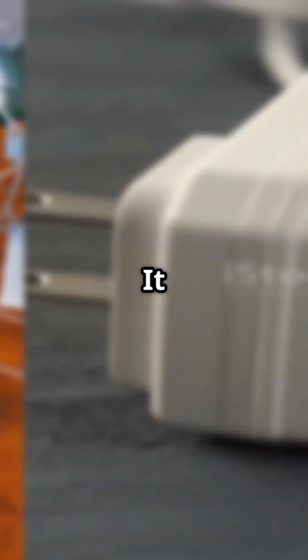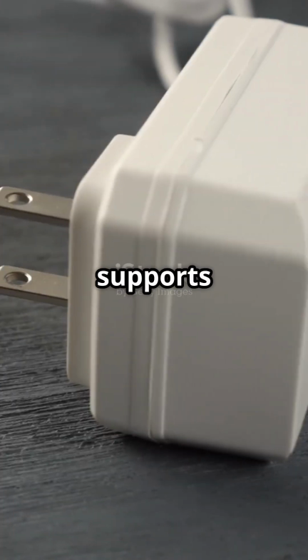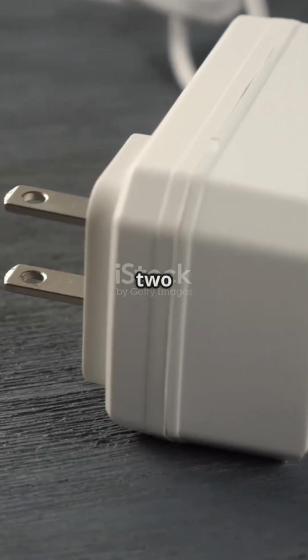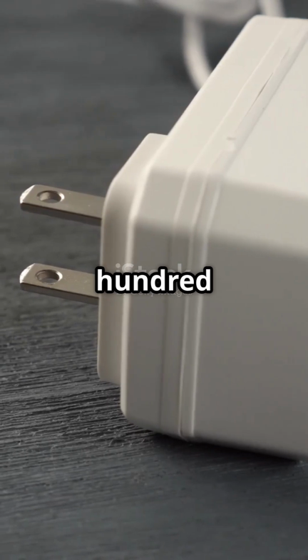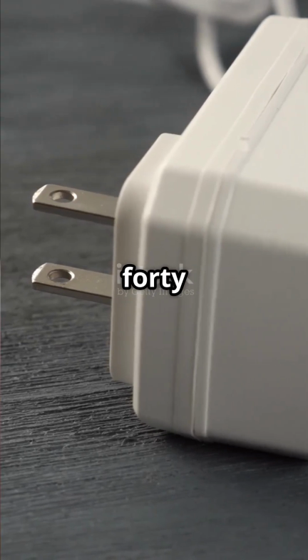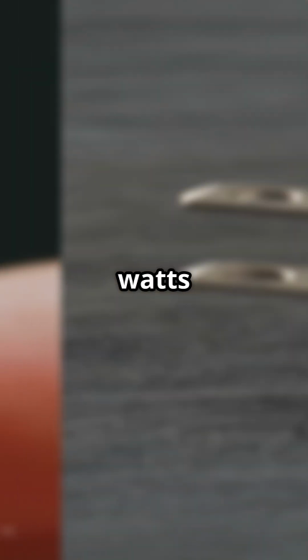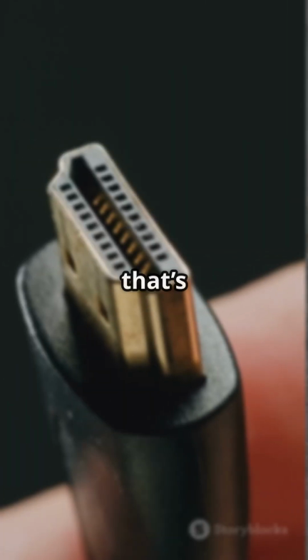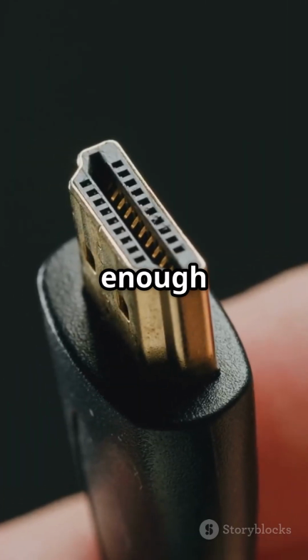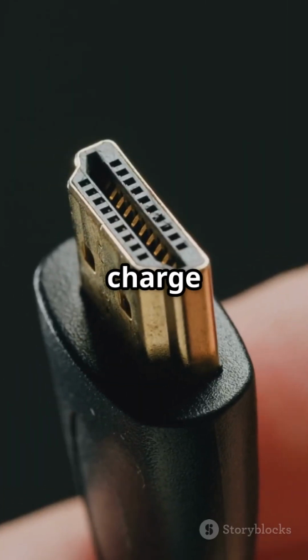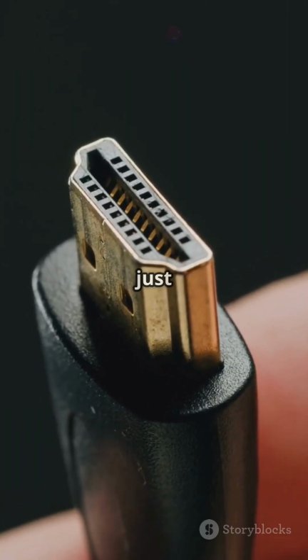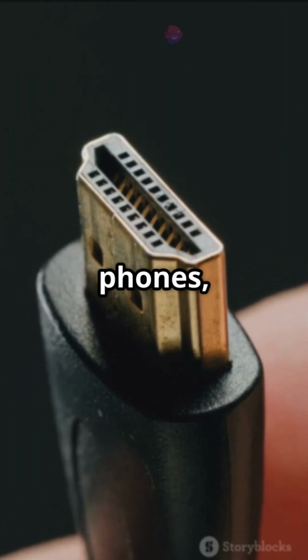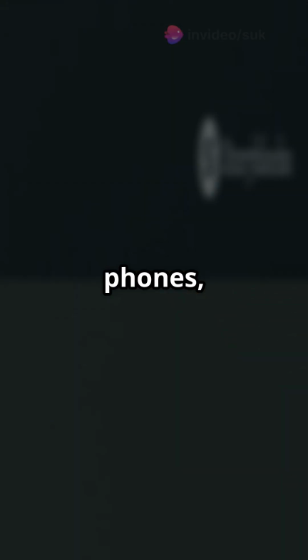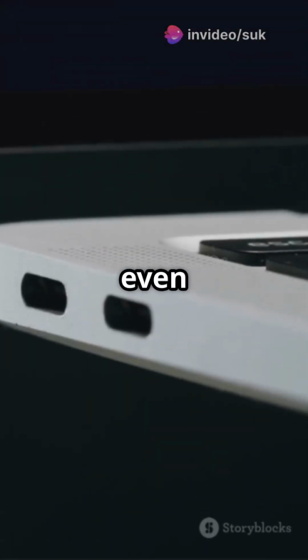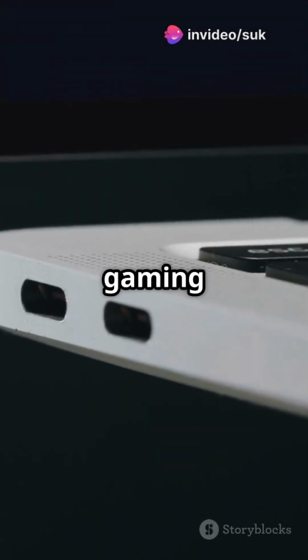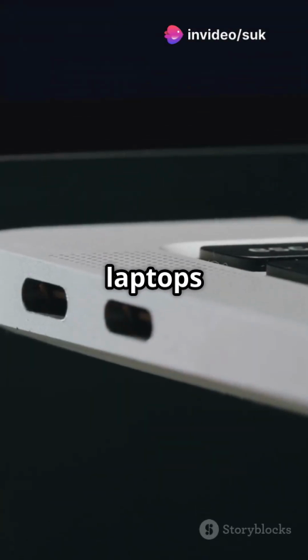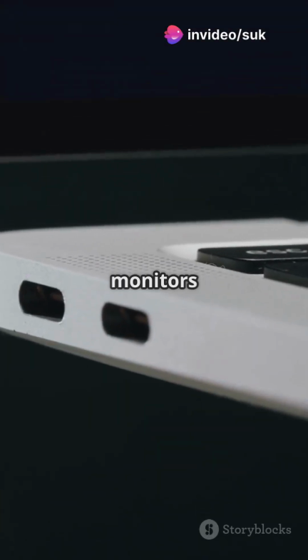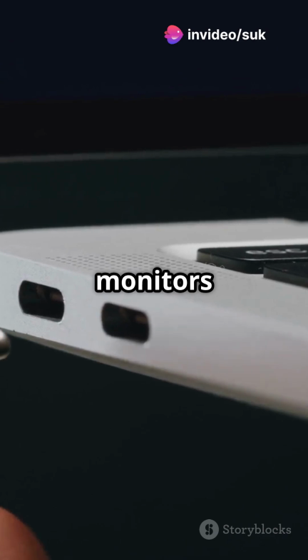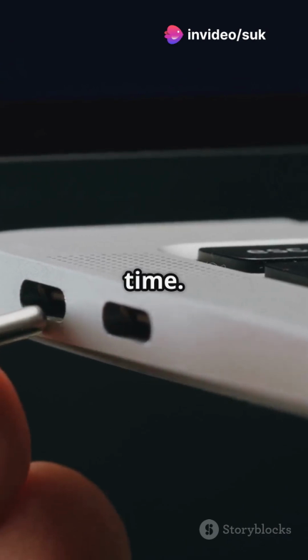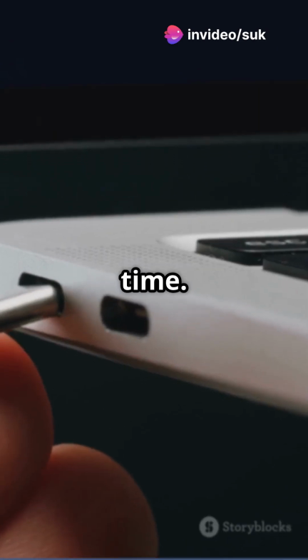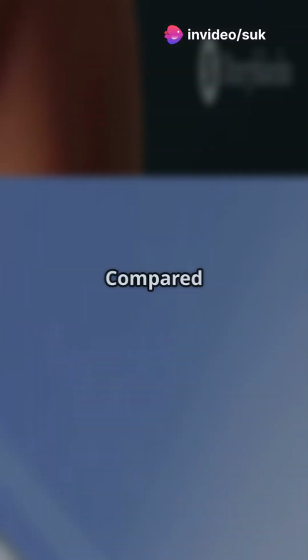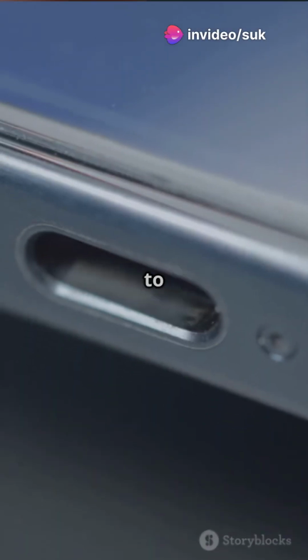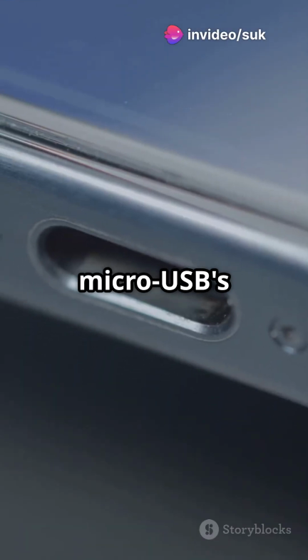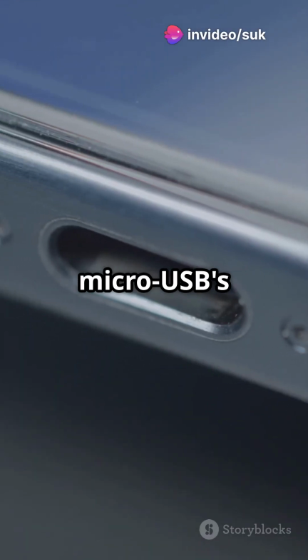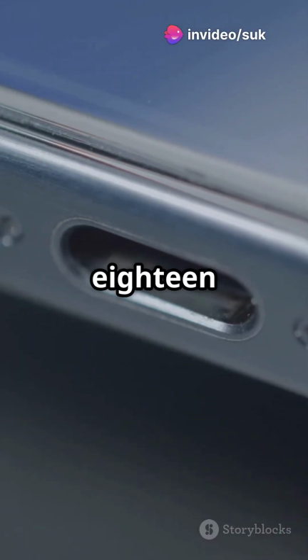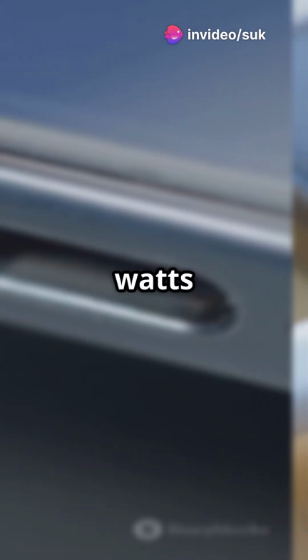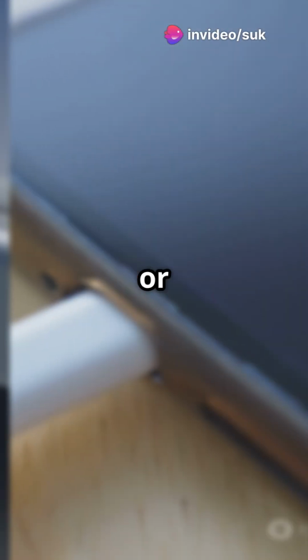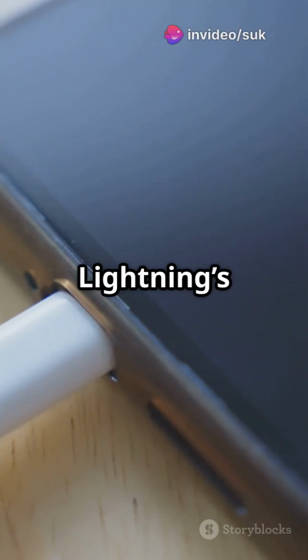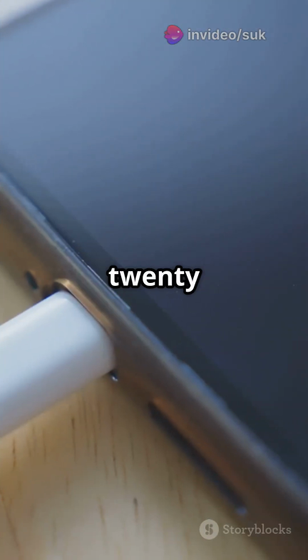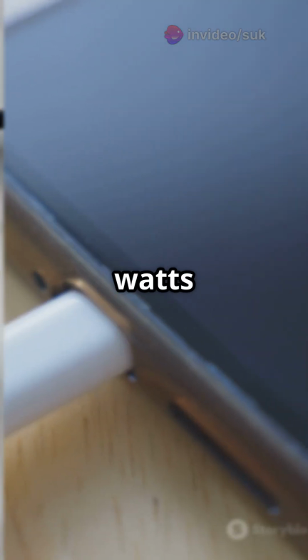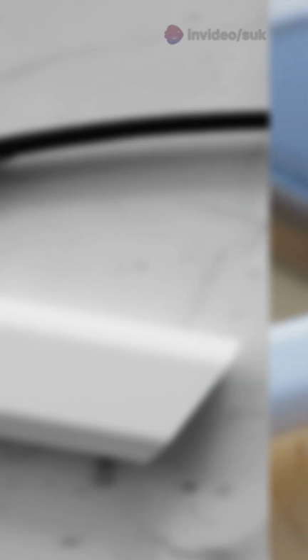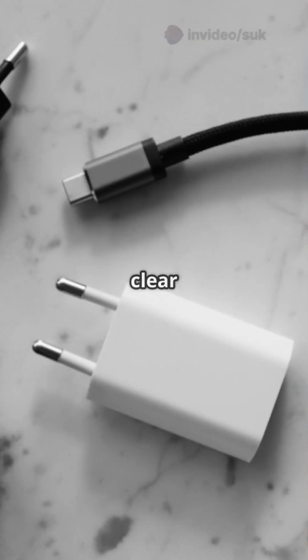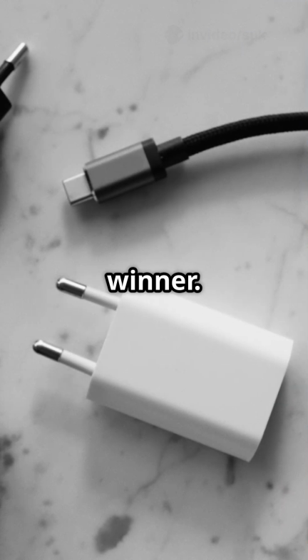It supports up to 240 watts — enough to charge not just phones, but even gaming laptops and monitors in no time. Compared to micro USB's 18 watts, or even Lightning's 20 watts, it's a clear winner.